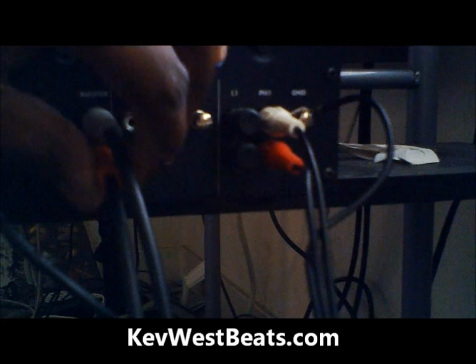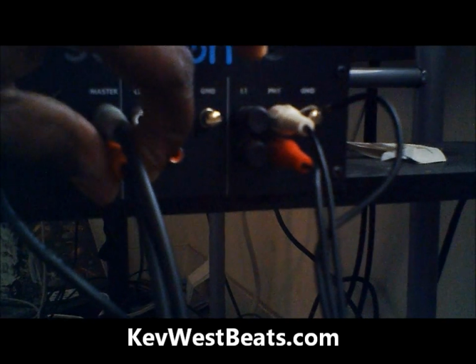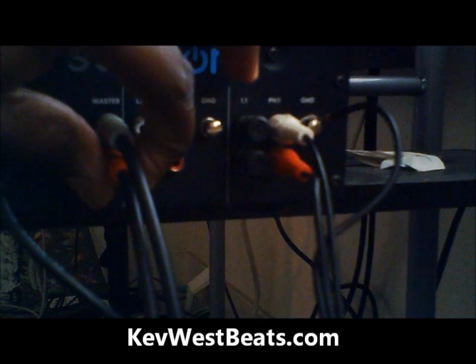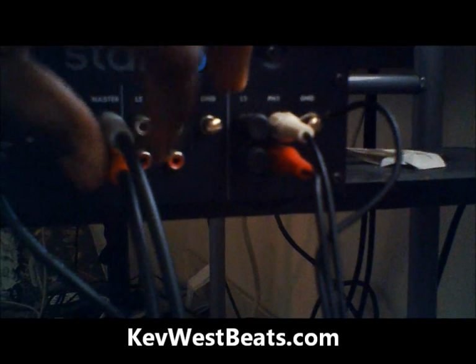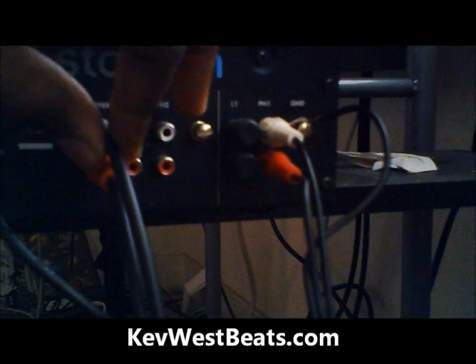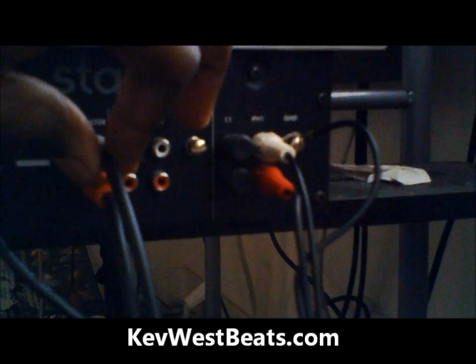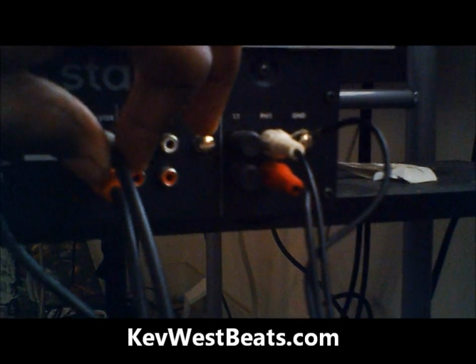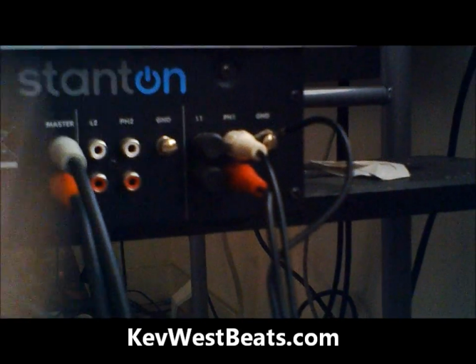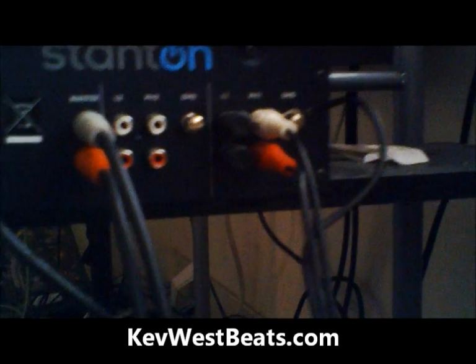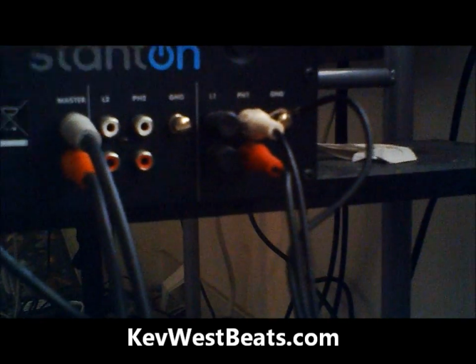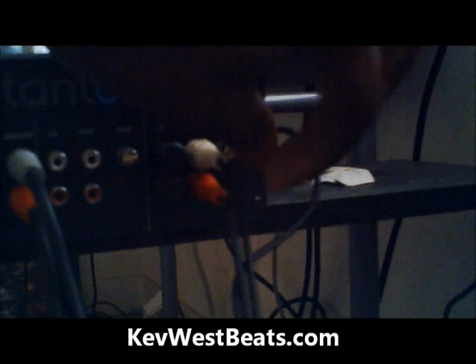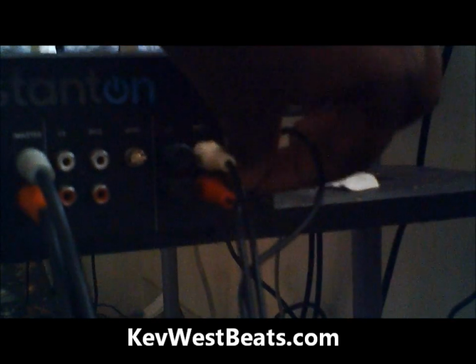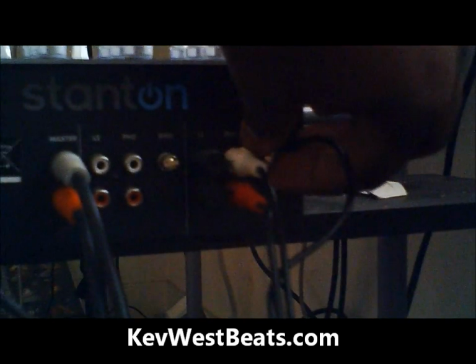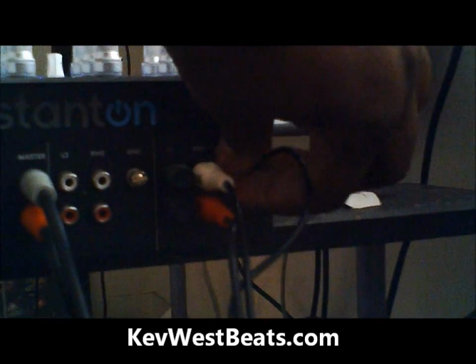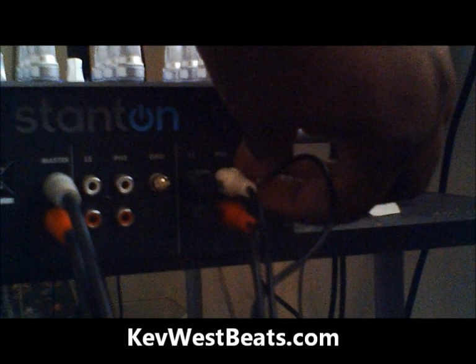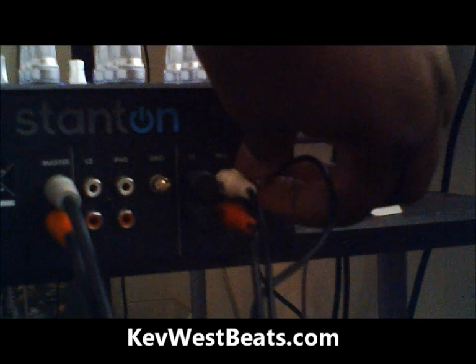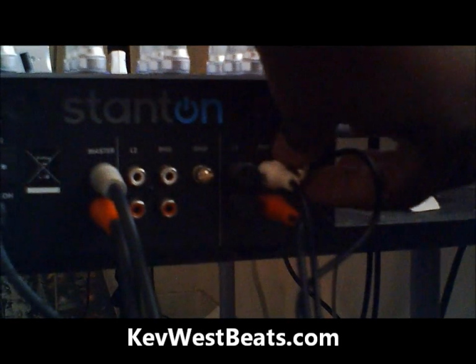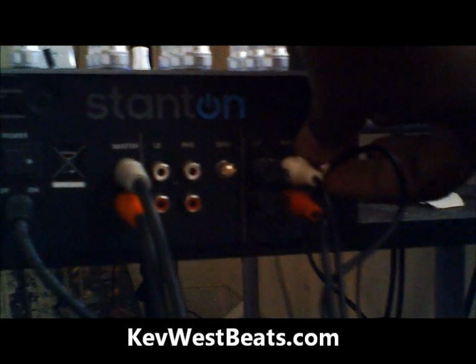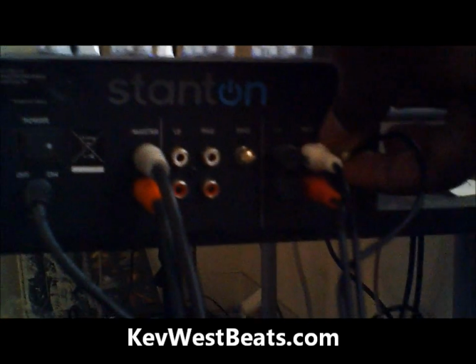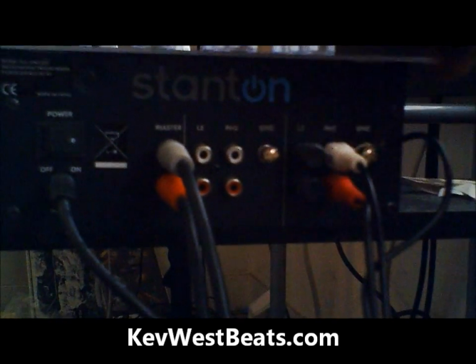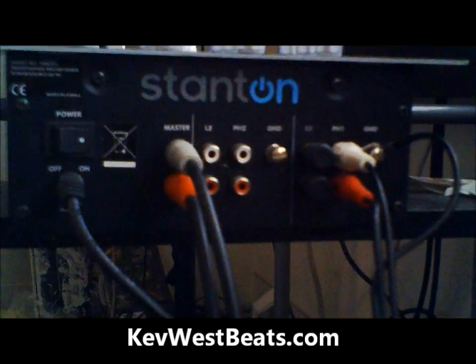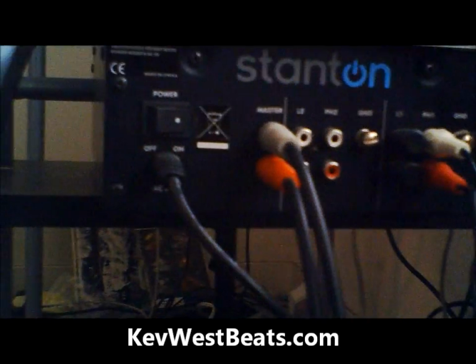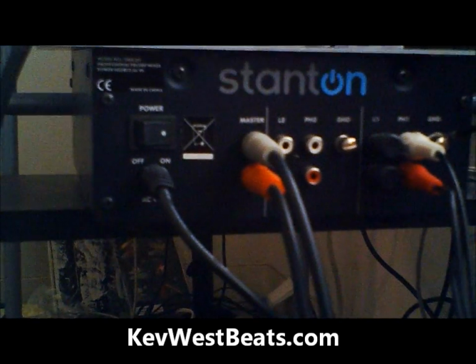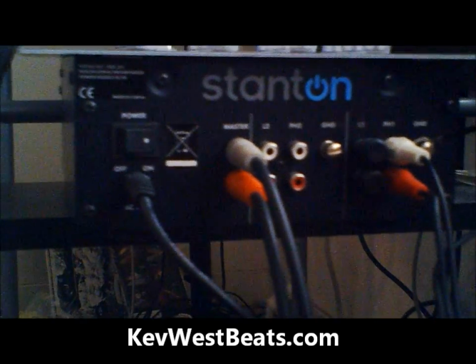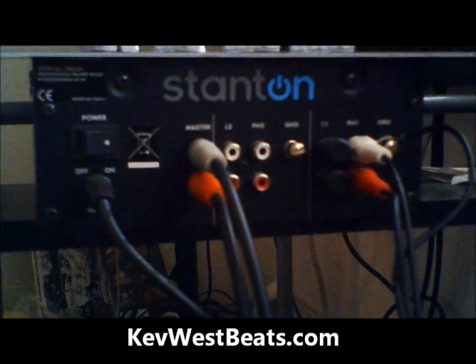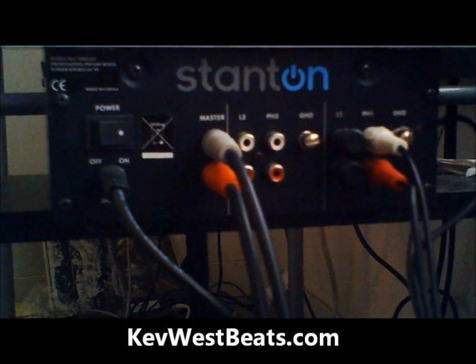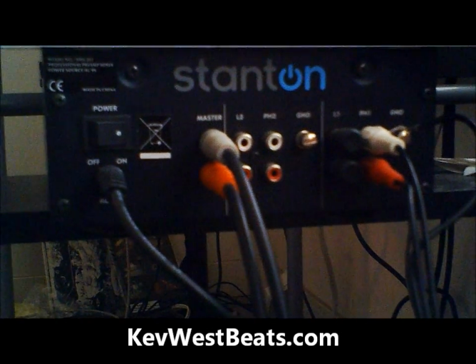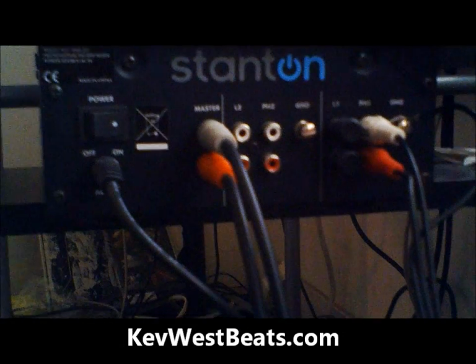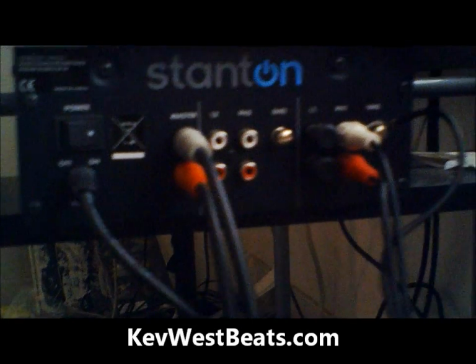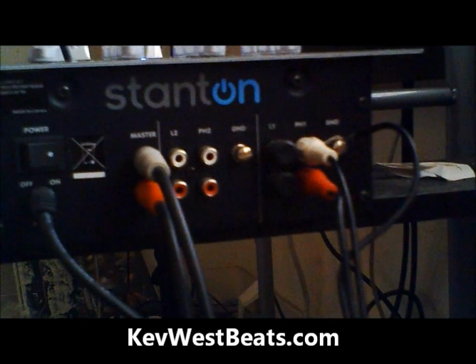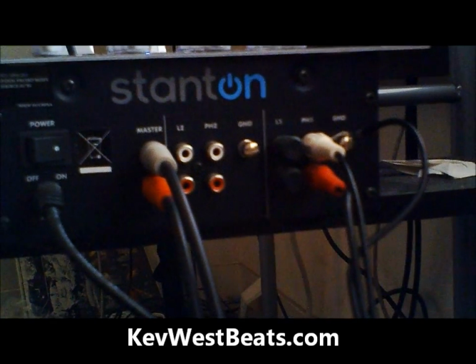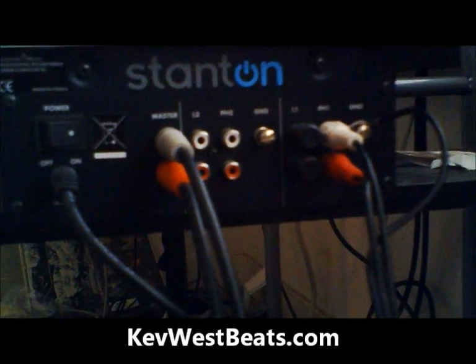You're also going to have to excuse my kids and my friends' kids who are watching today — they're kind of loud in the background, I know, you probably hear them. Alright, so we have the mixer set up.